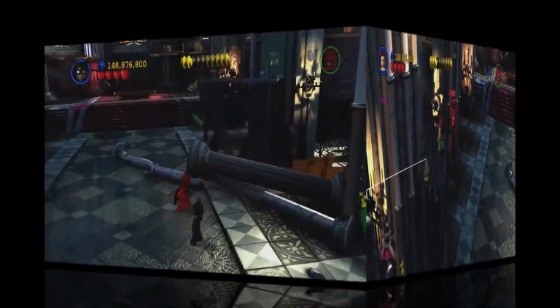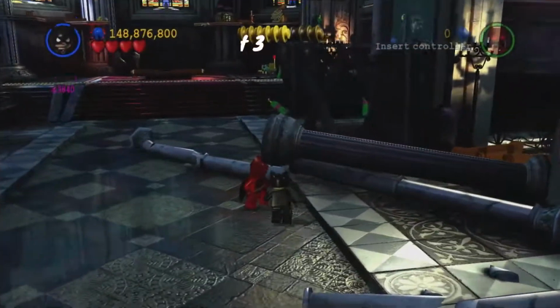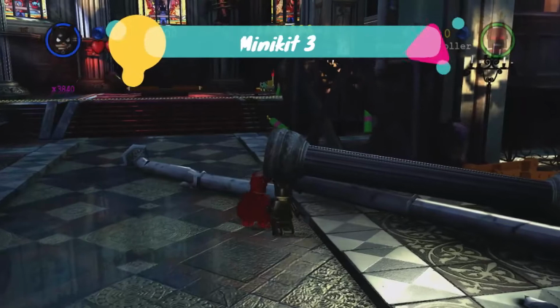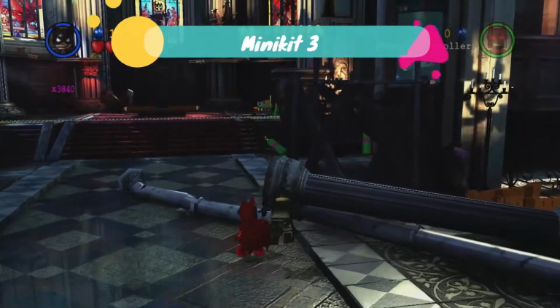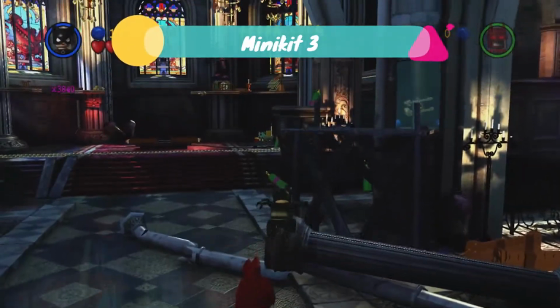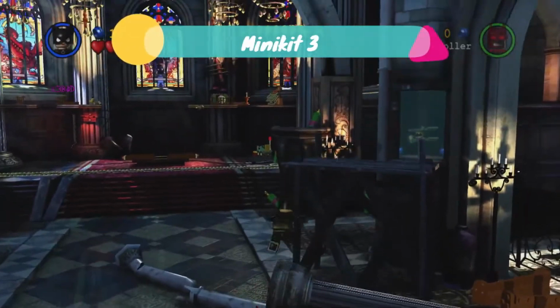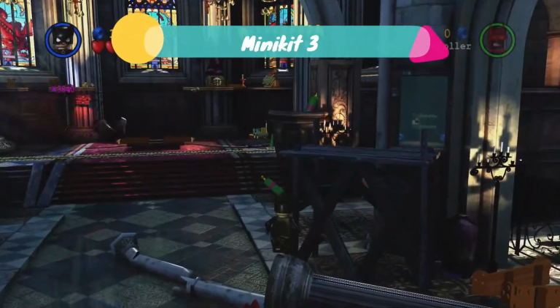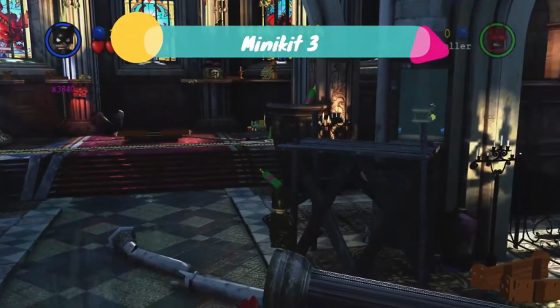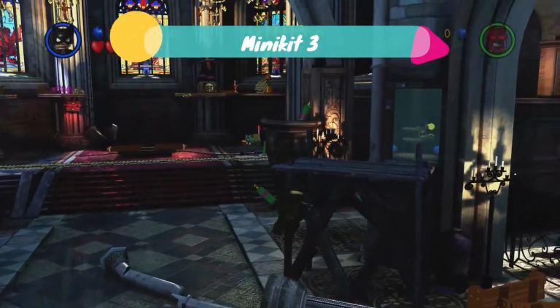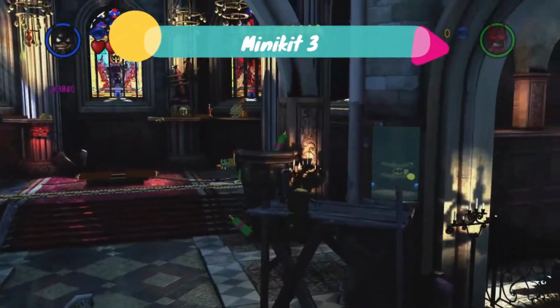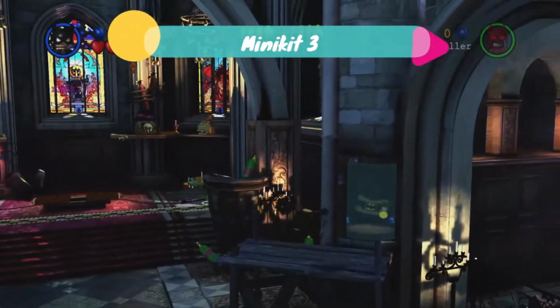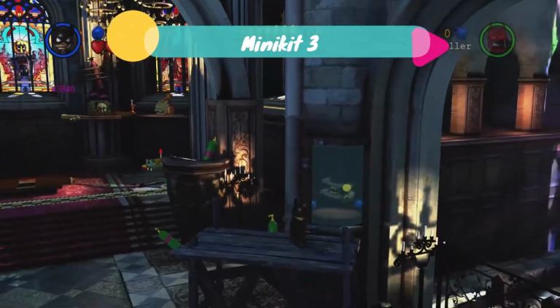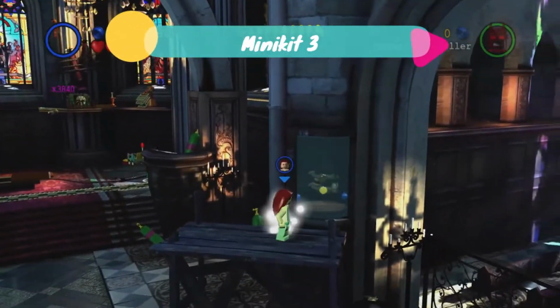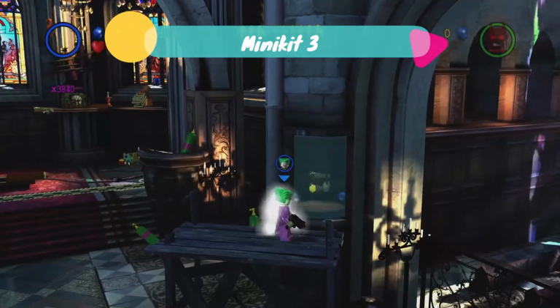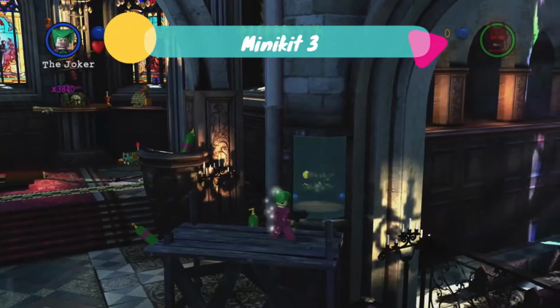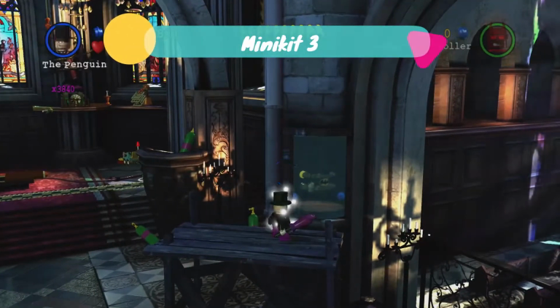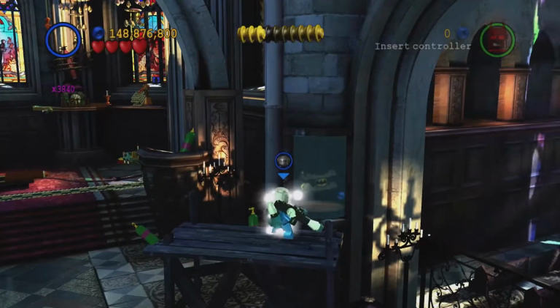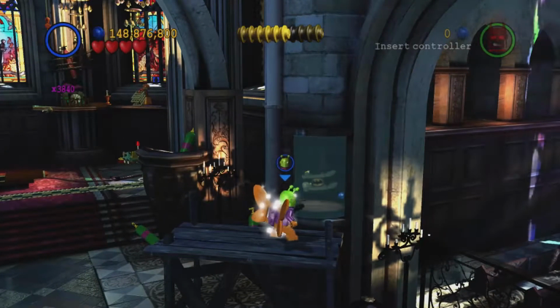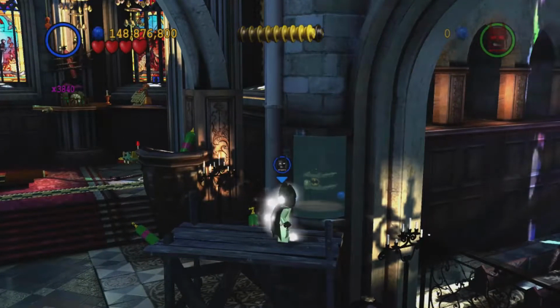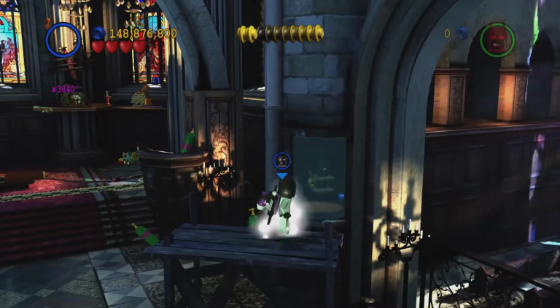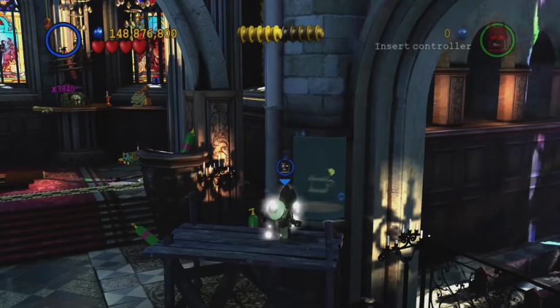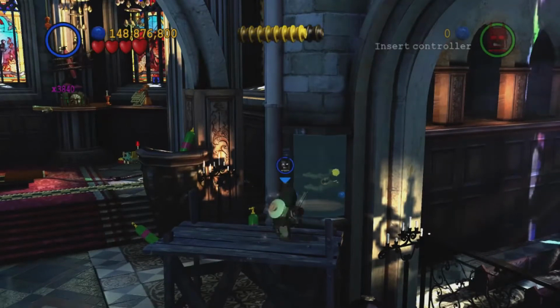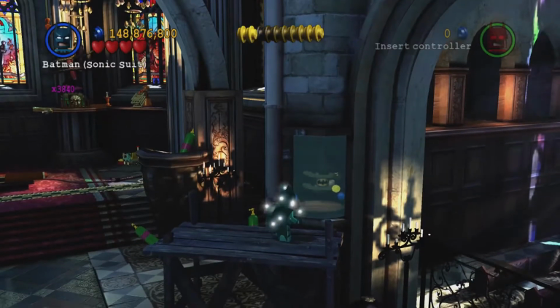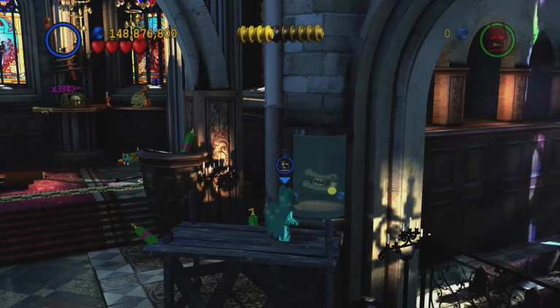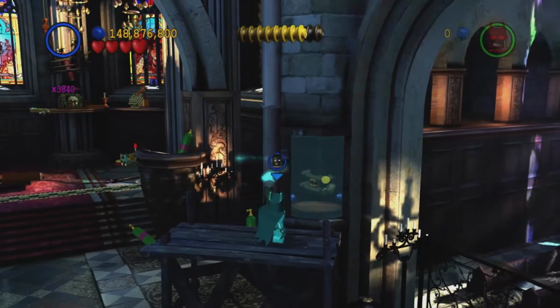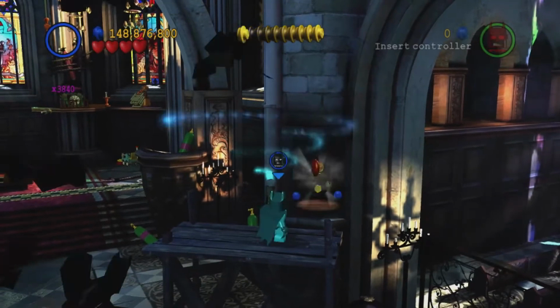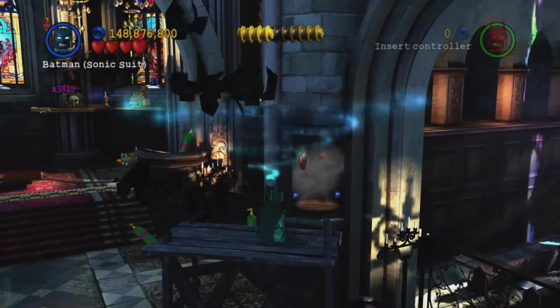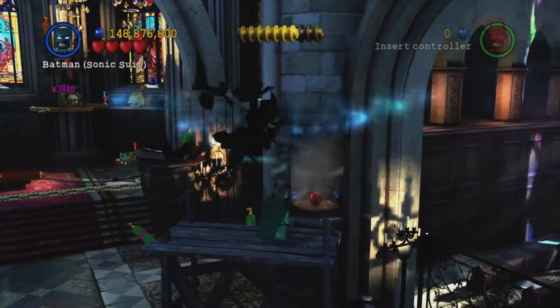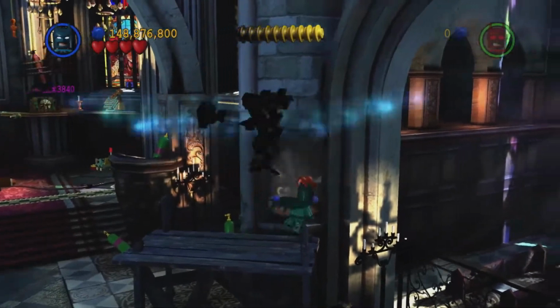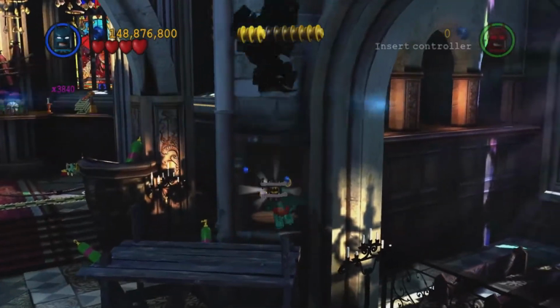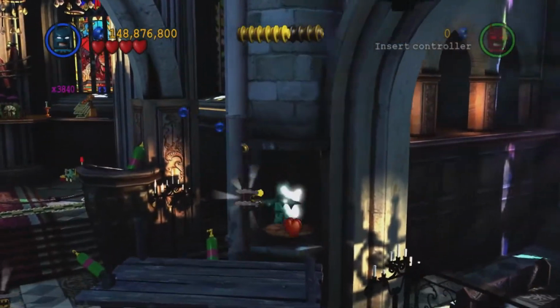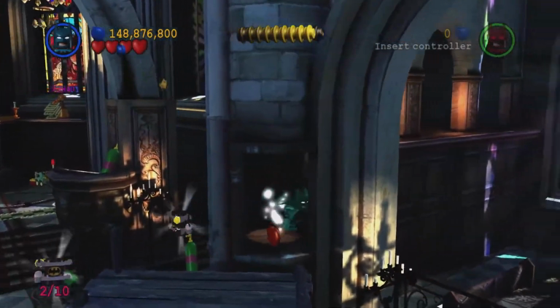For our next minikit we're going to jump on this fallen pillar and then jump up to the glass window. We need Sonic Batman to shatter it like usual, then jump in and collect it.